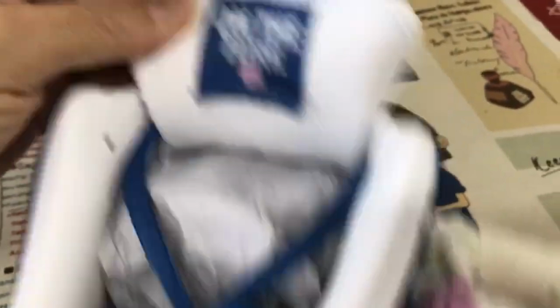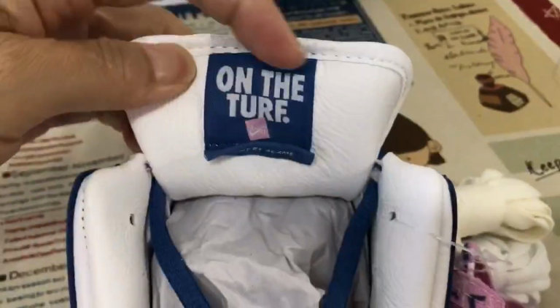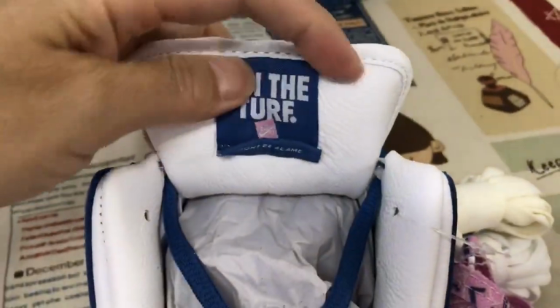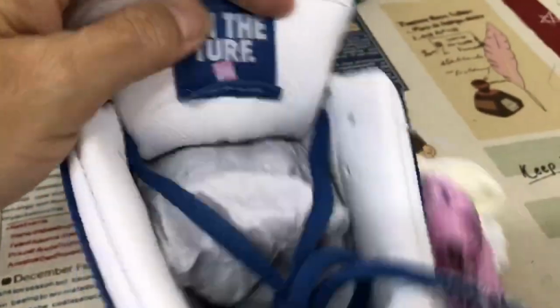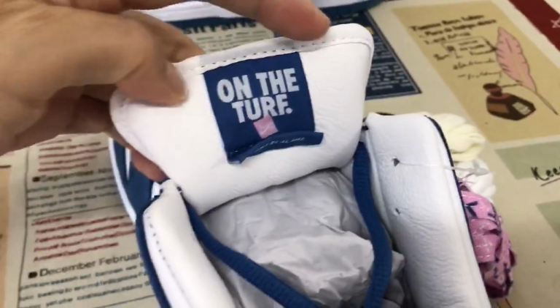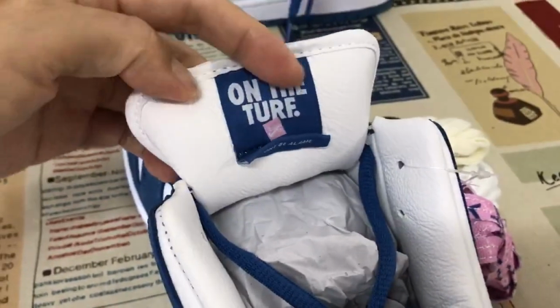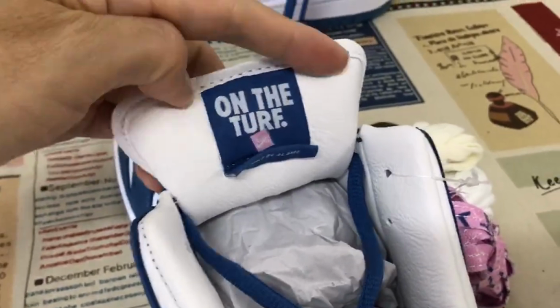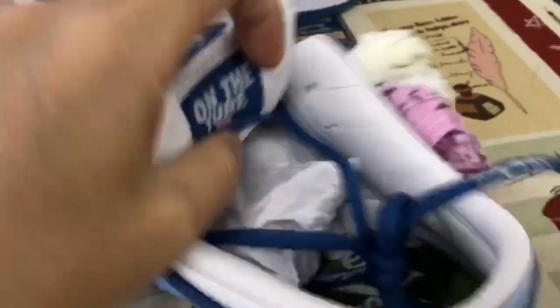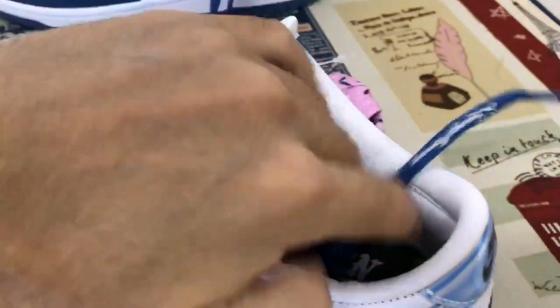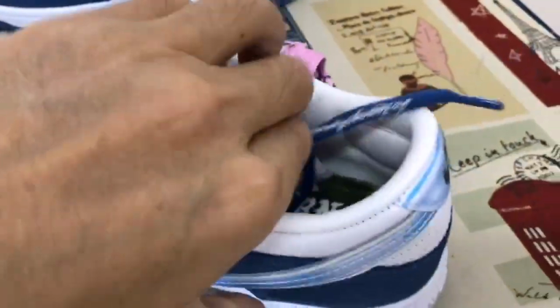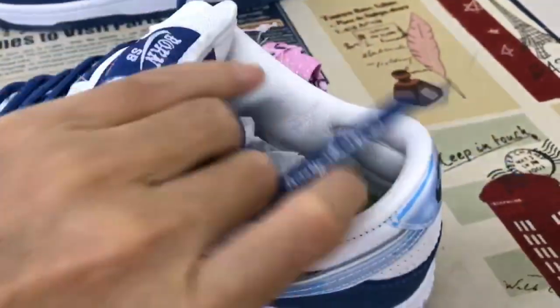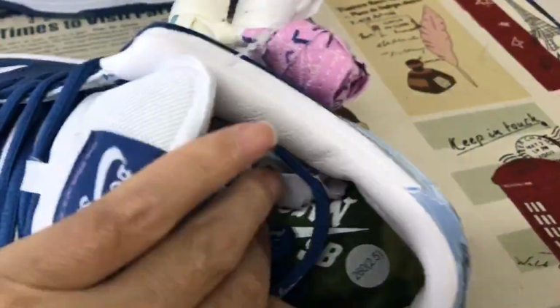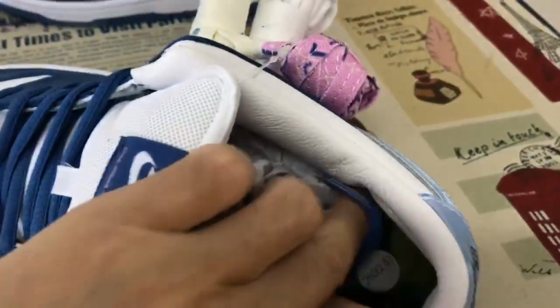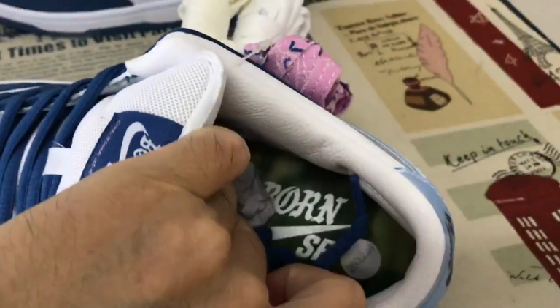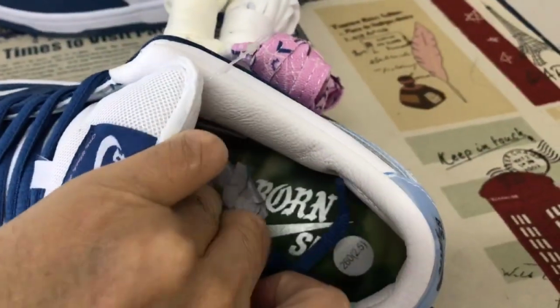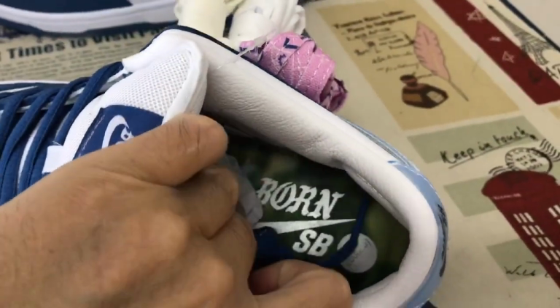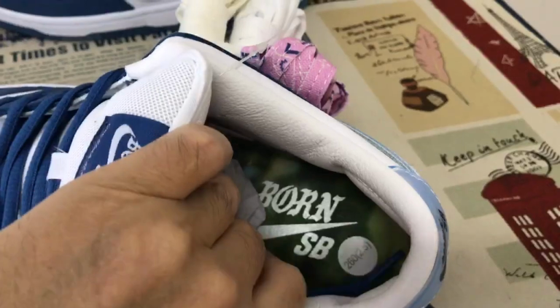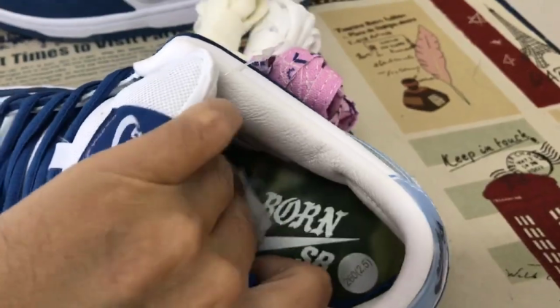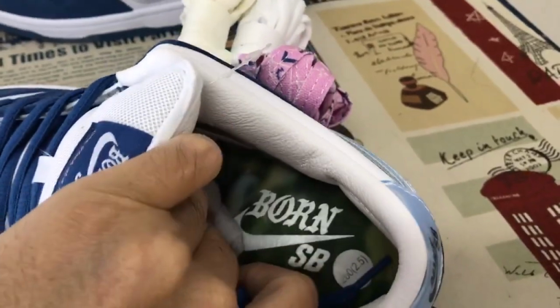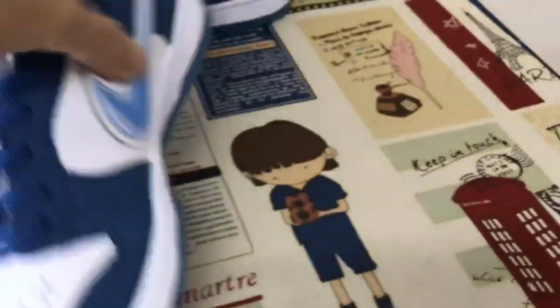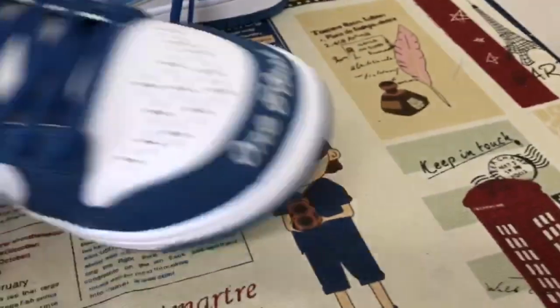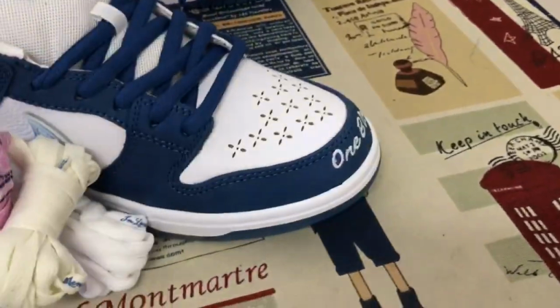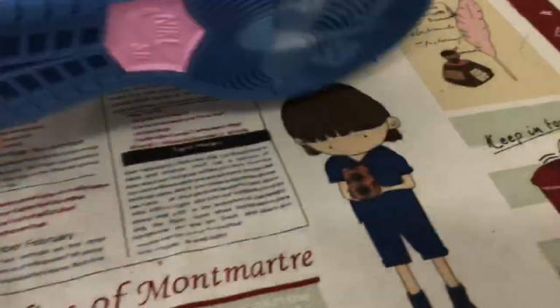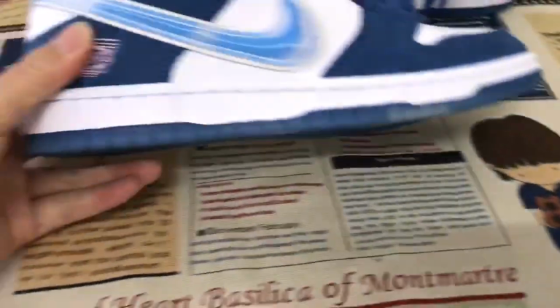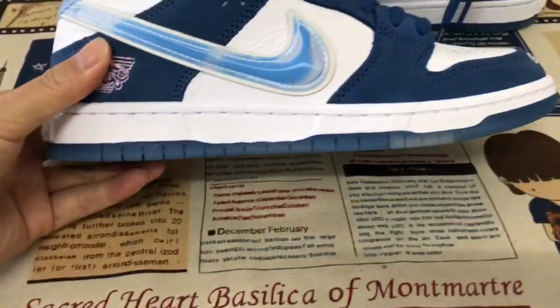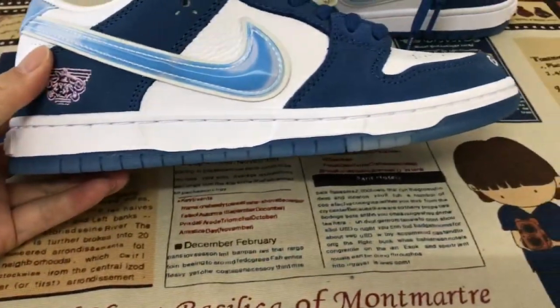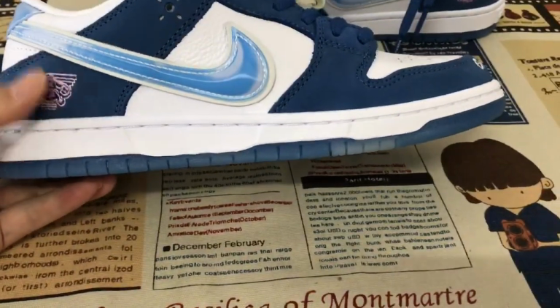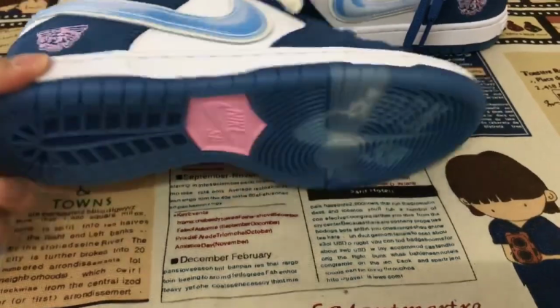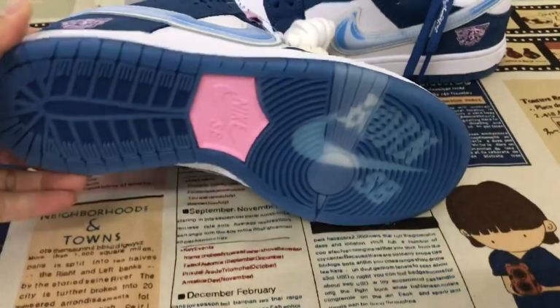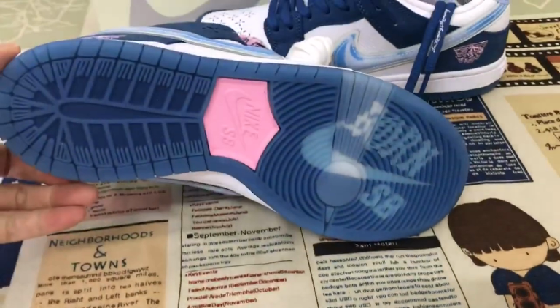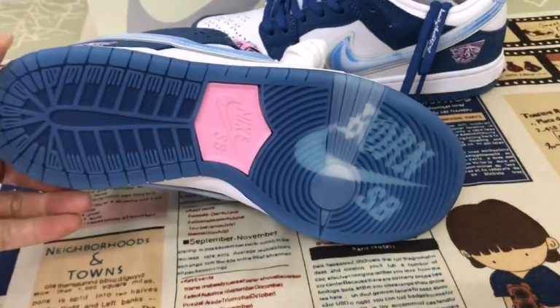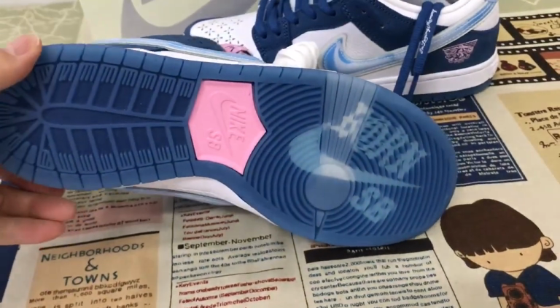Let's look at the tongue lining and the color lining. It is in the zone. White side wall and the translucent sole.